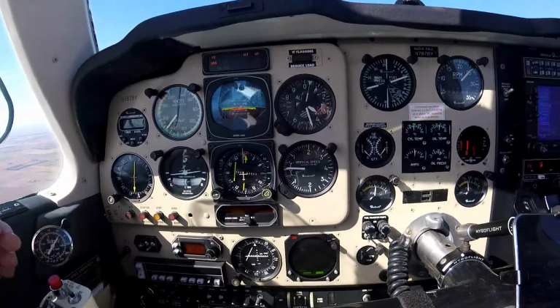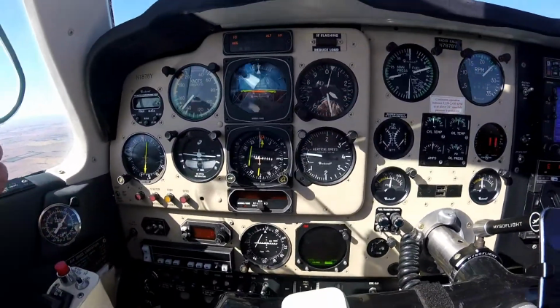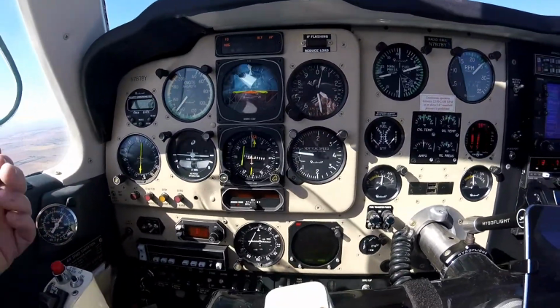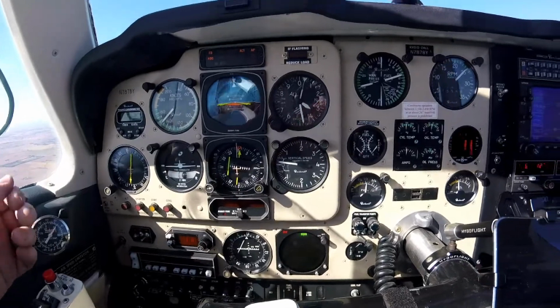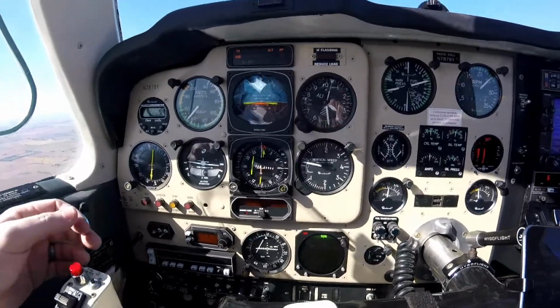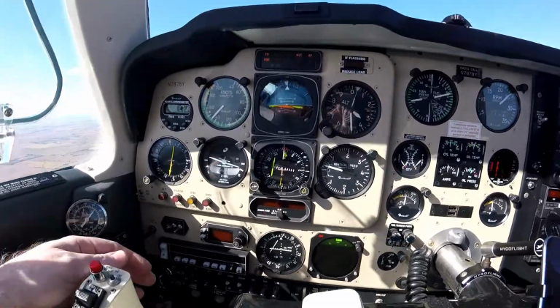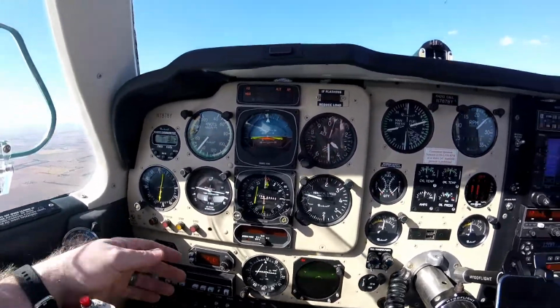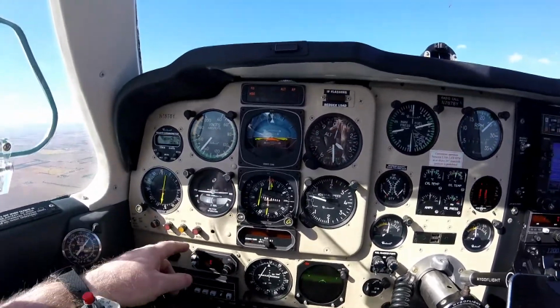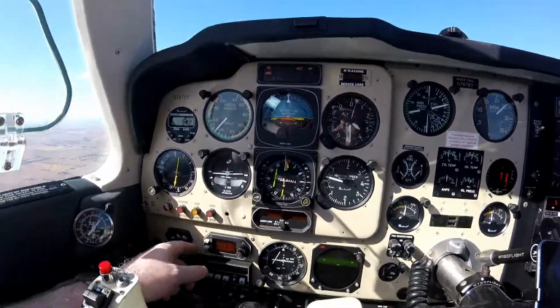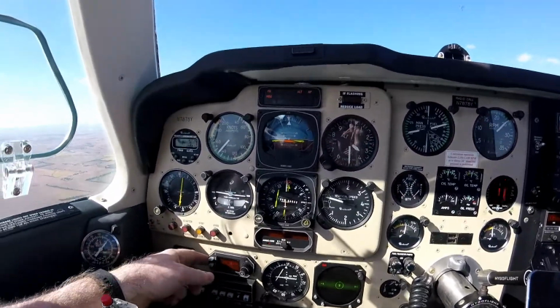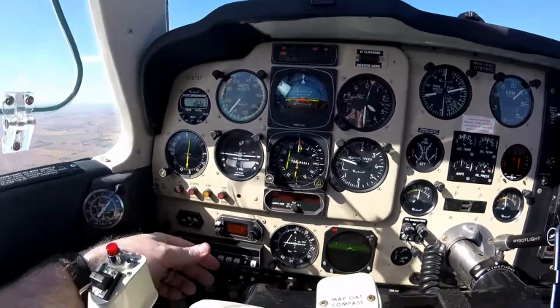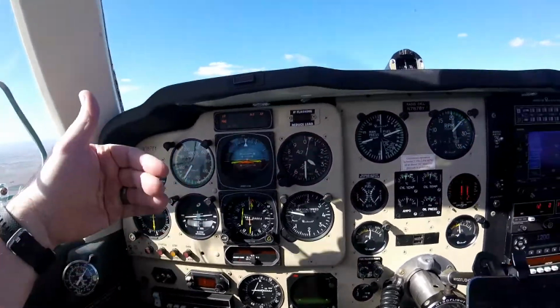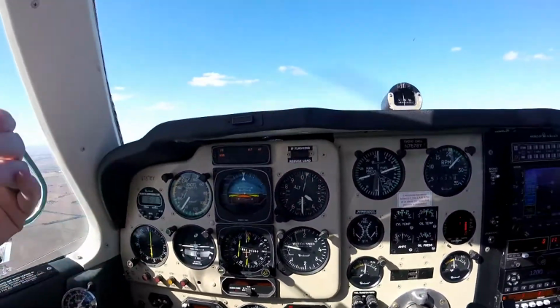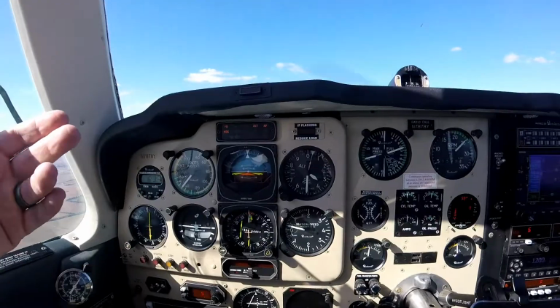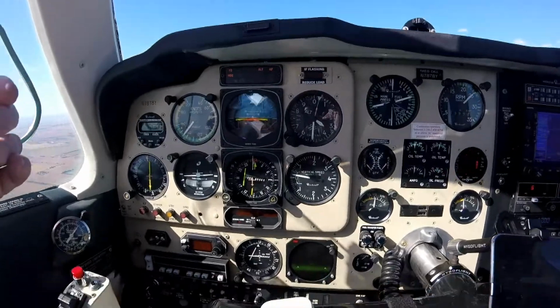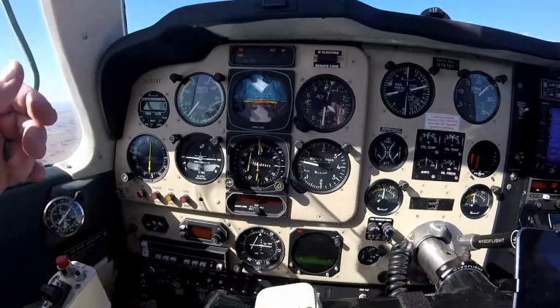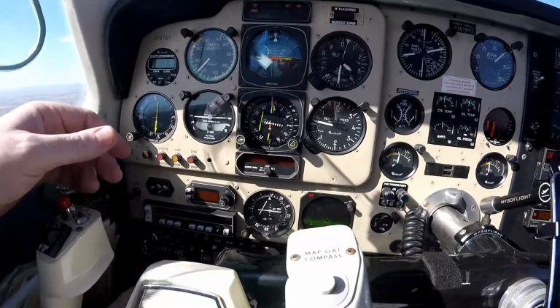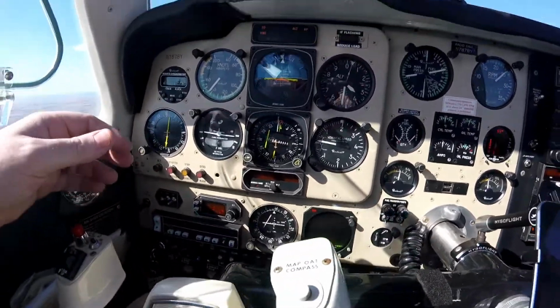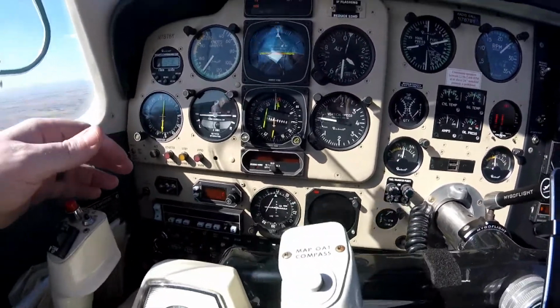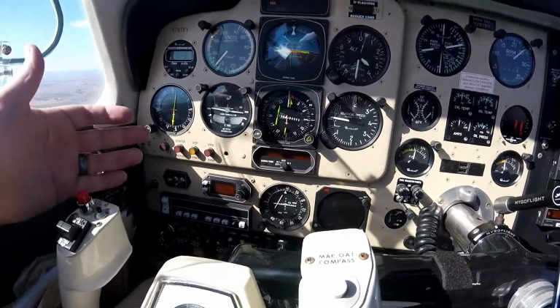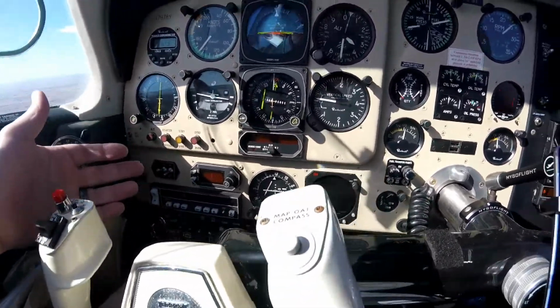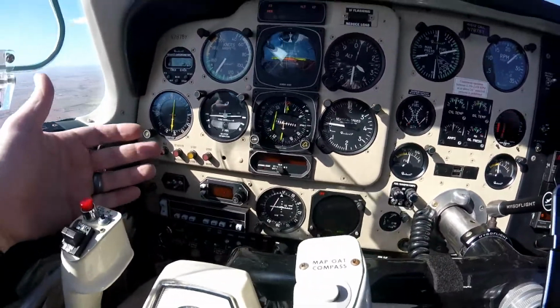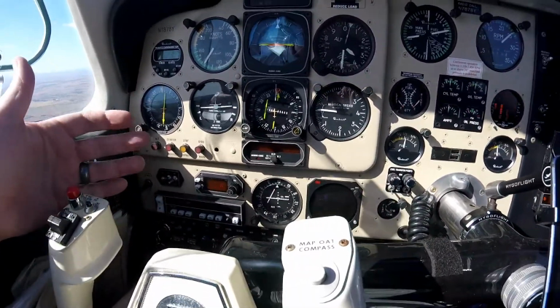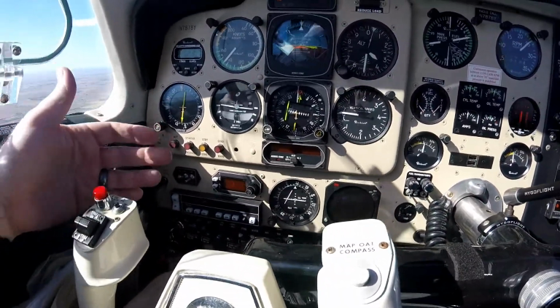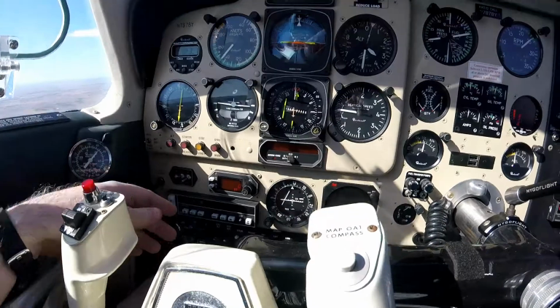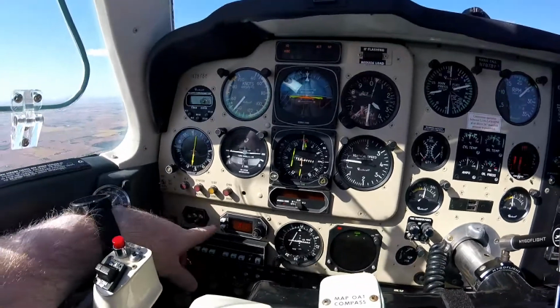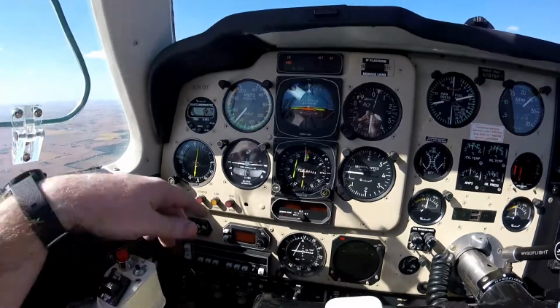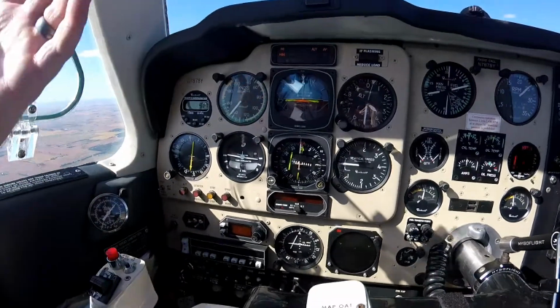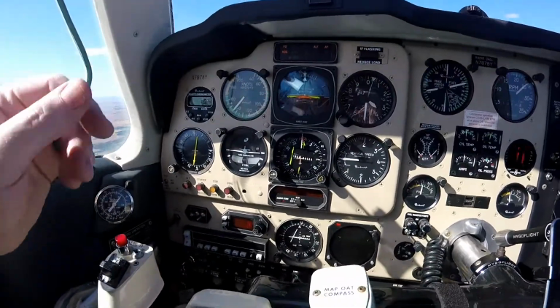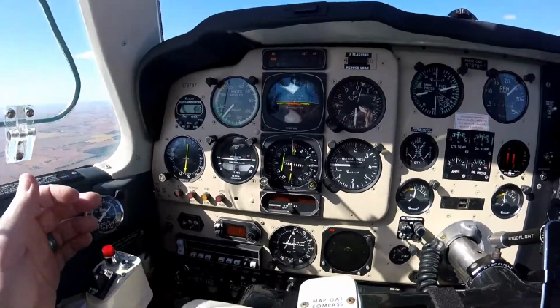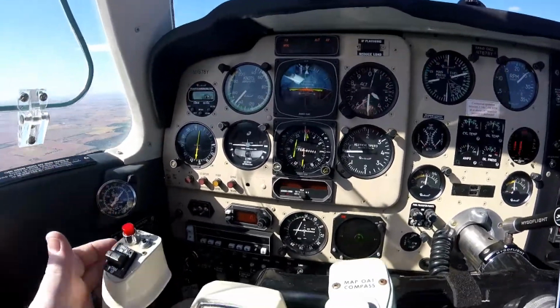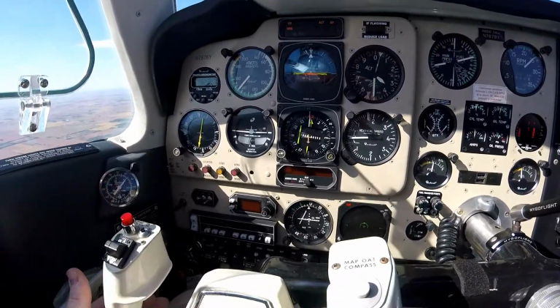That's pretty straightforward. You can also, without using vertical speed, get it trimmed out for a particular pitch. Once you have a particular pitch you like, you can hit the arm button and it should hold that pitch.